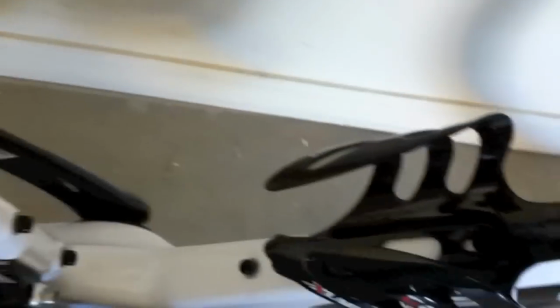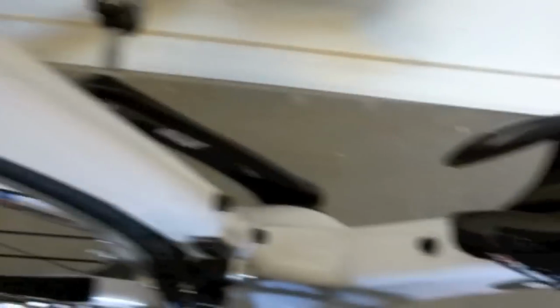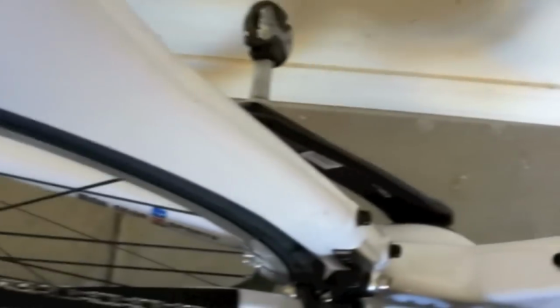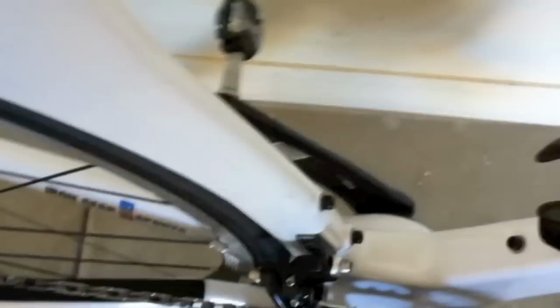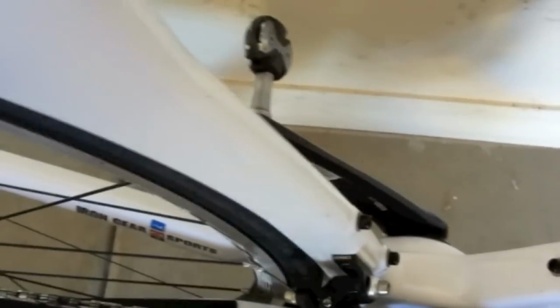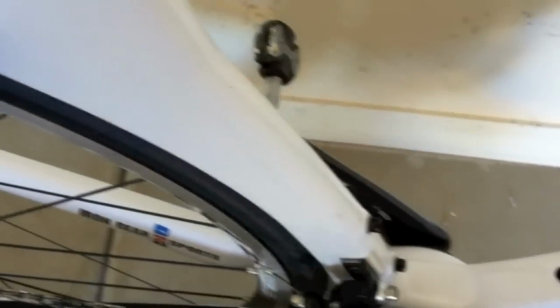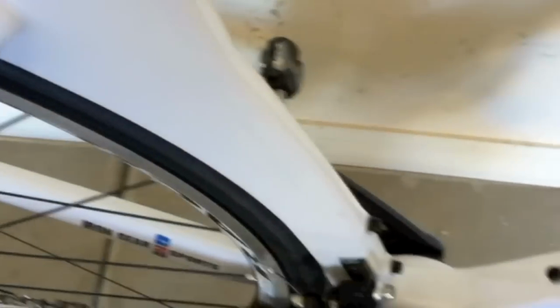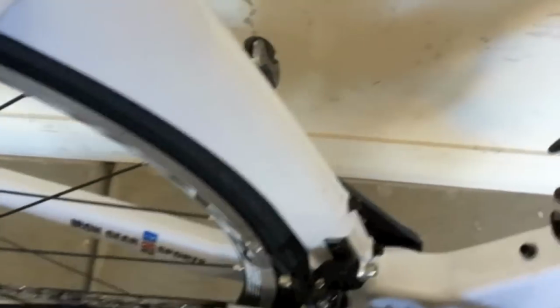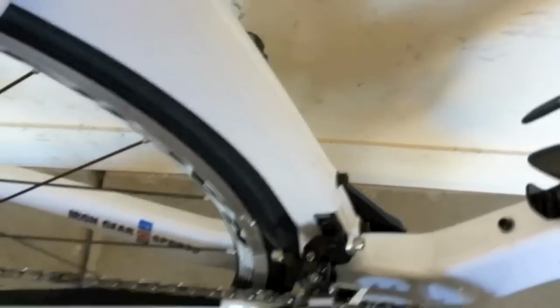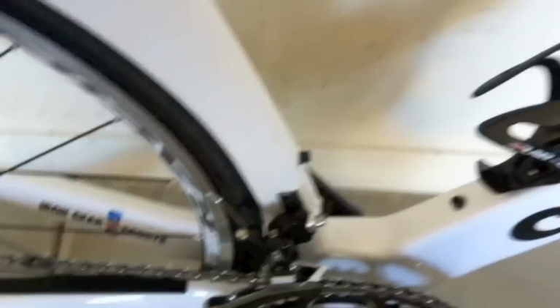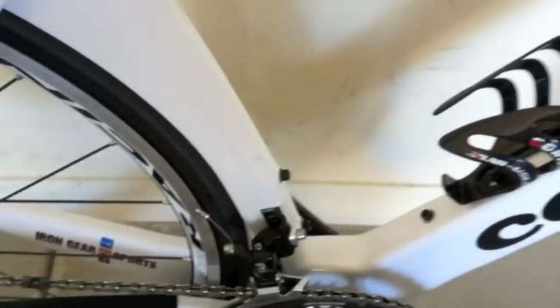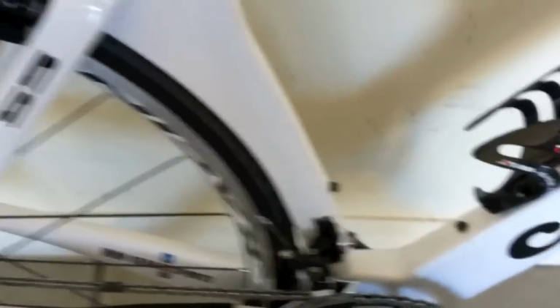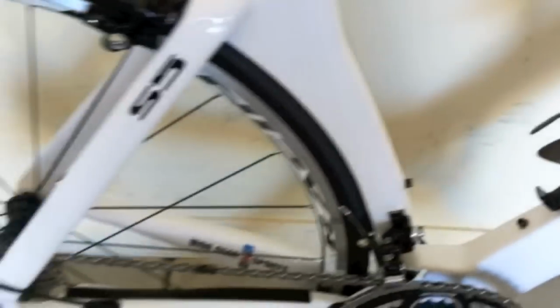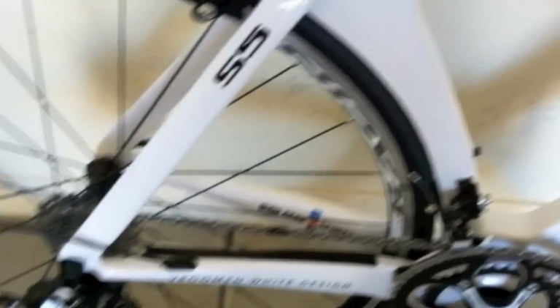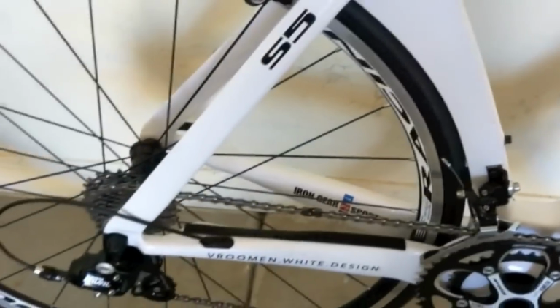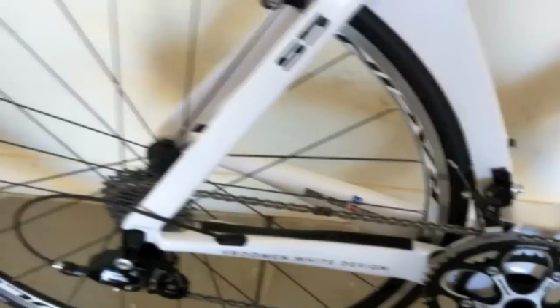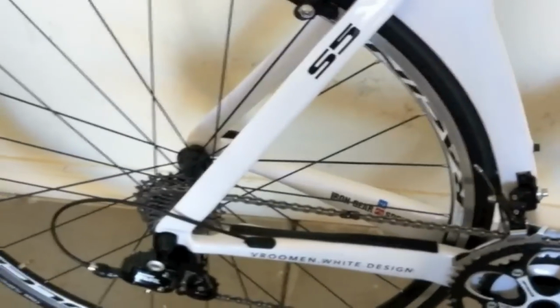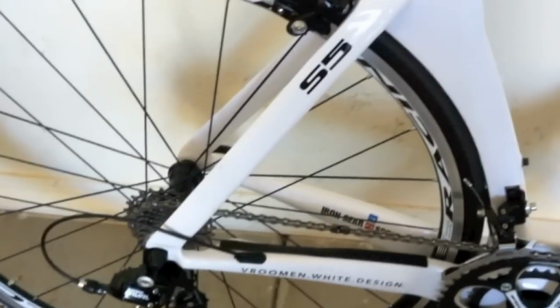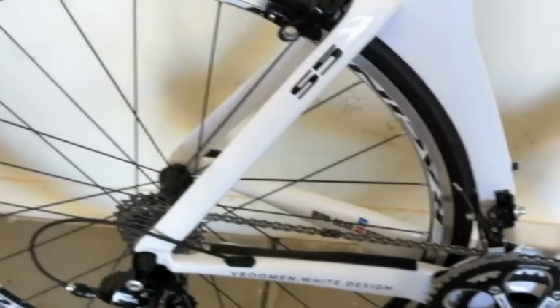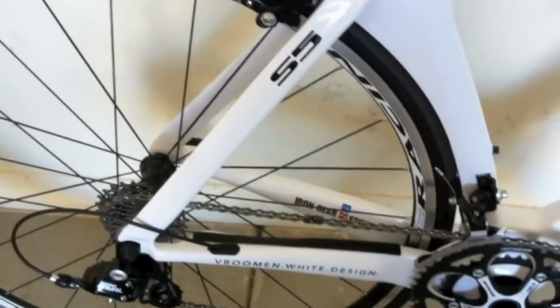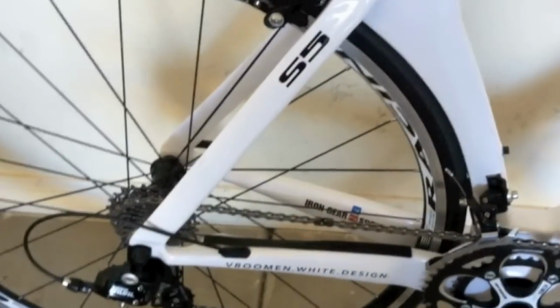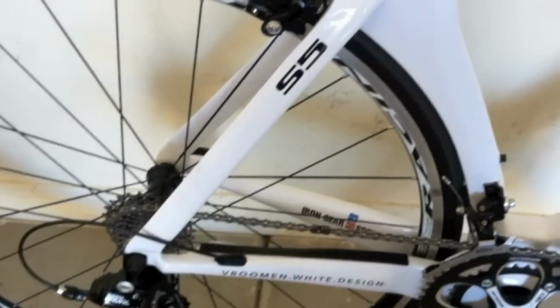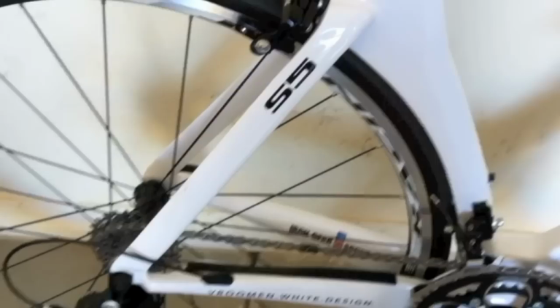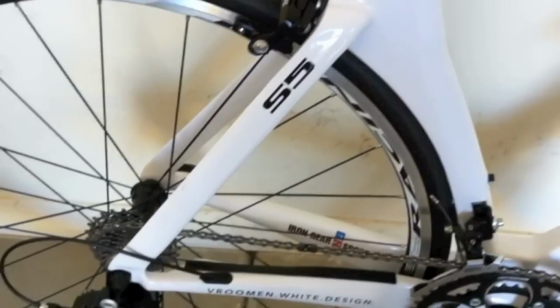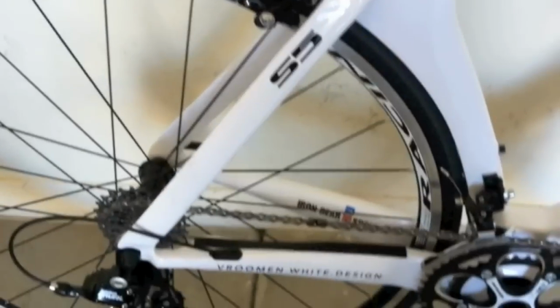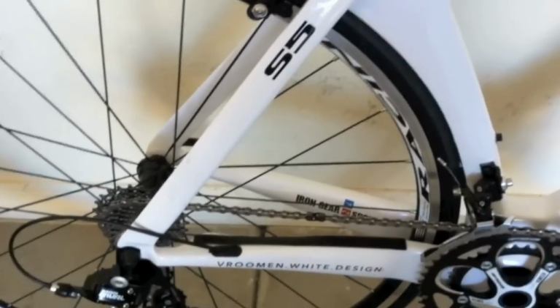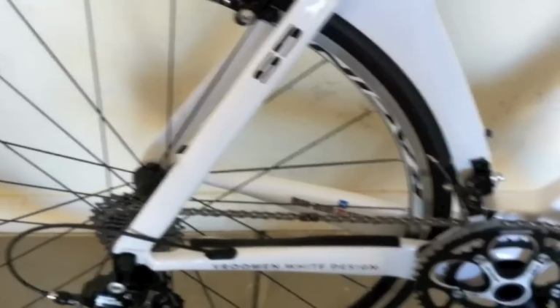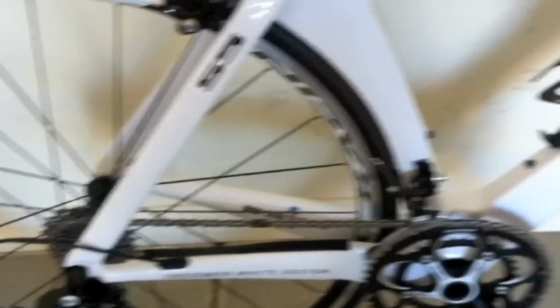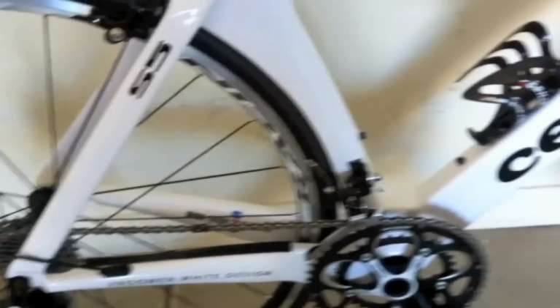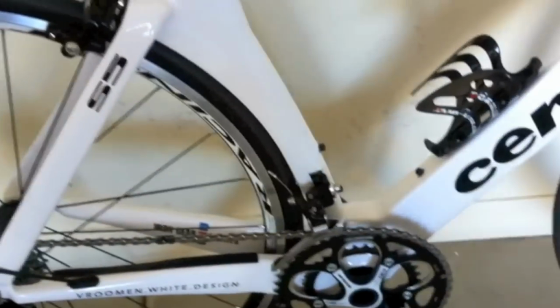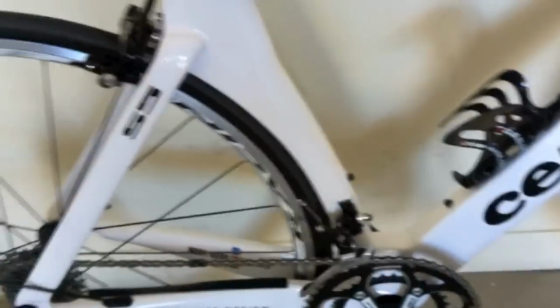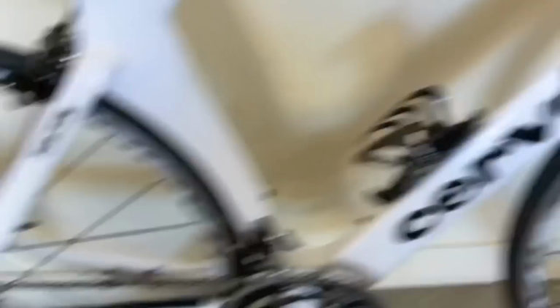One reason why the Cervelo S5 is the most aerodynamic road bike out there is how the seat tube covers the rear wheel. It reduces the amount of wind that gets trapped between the wheel and the seat tube.